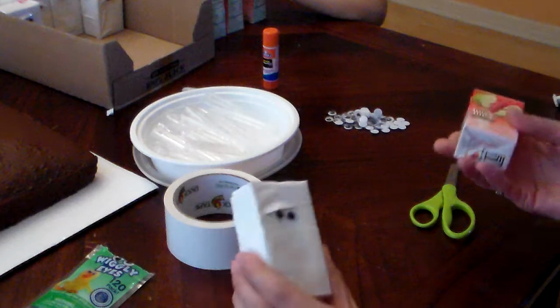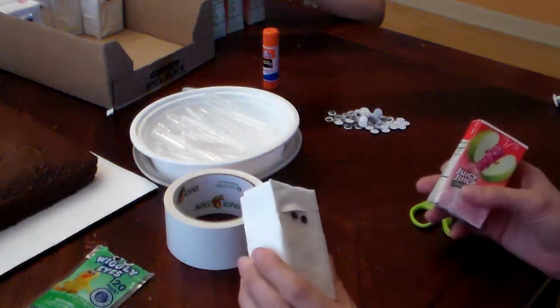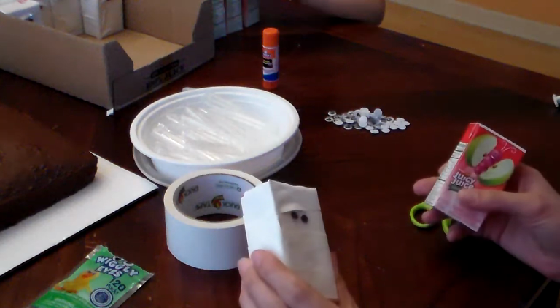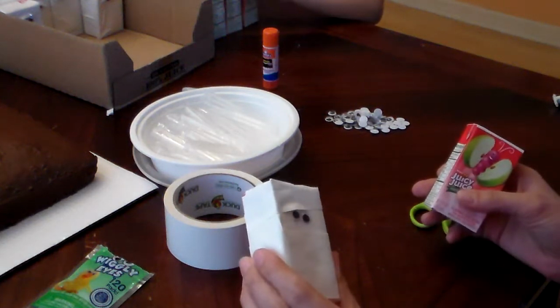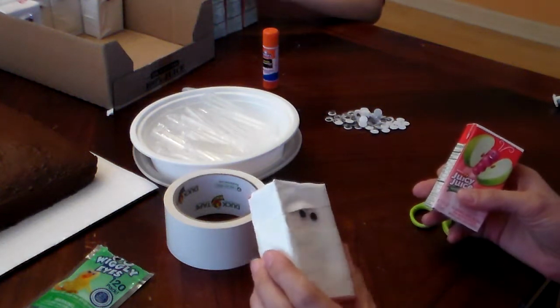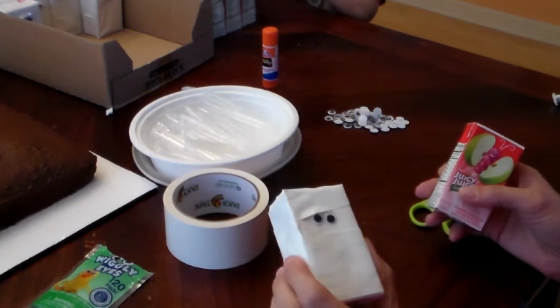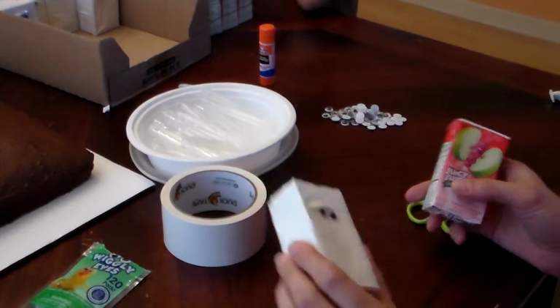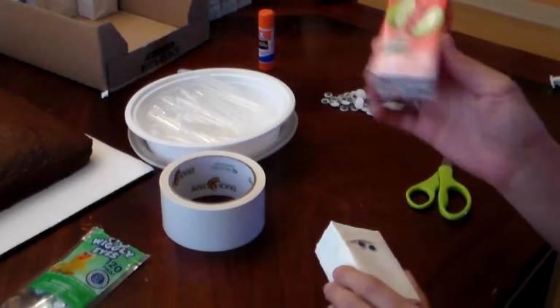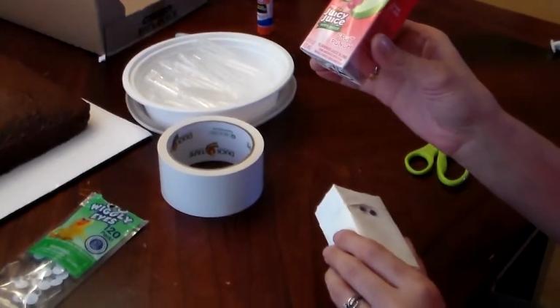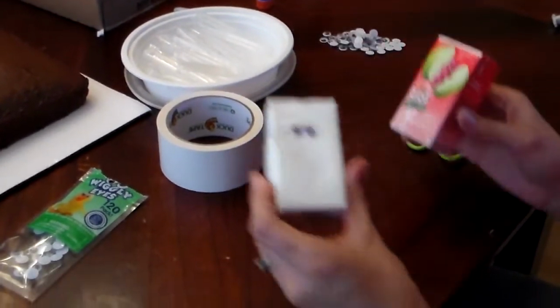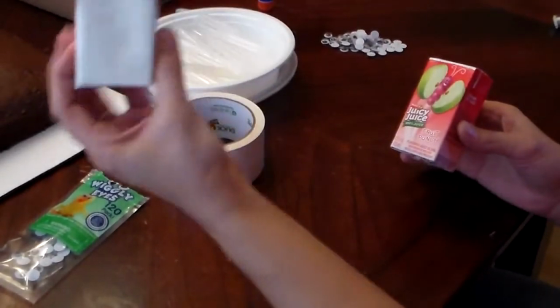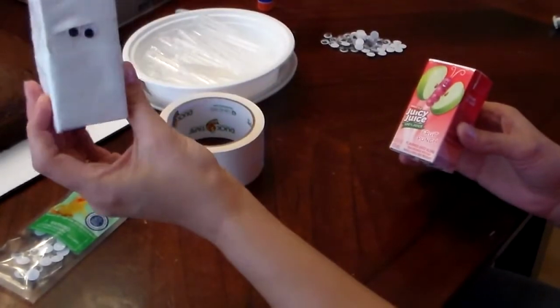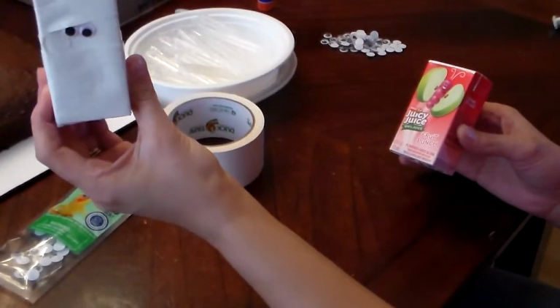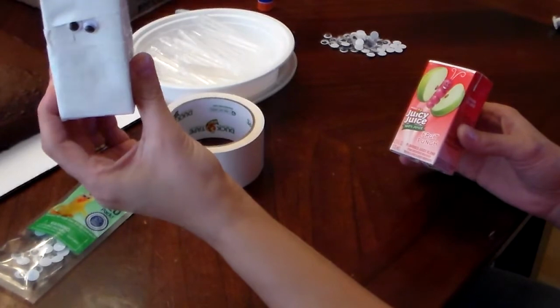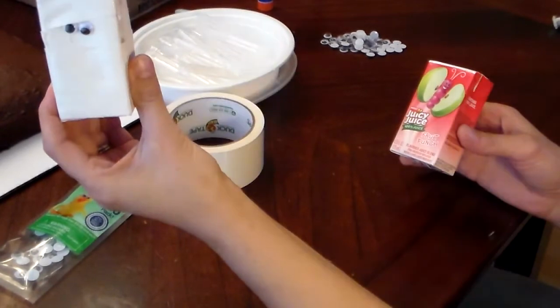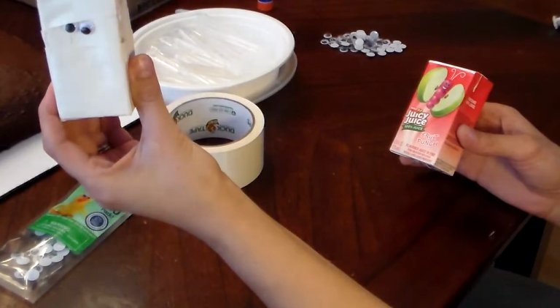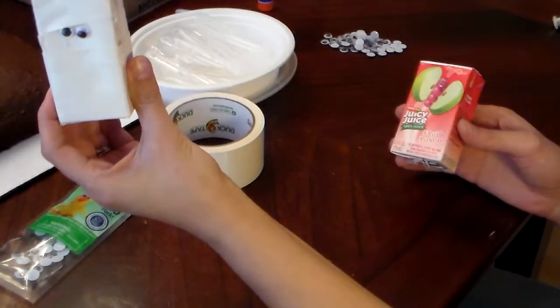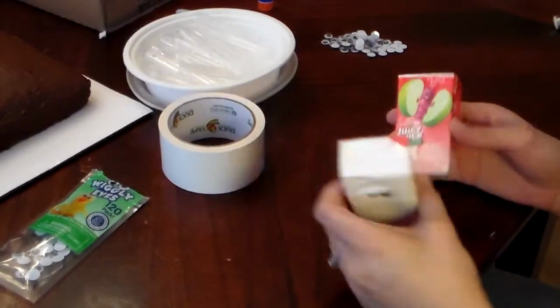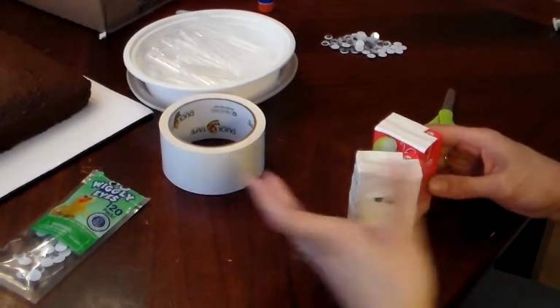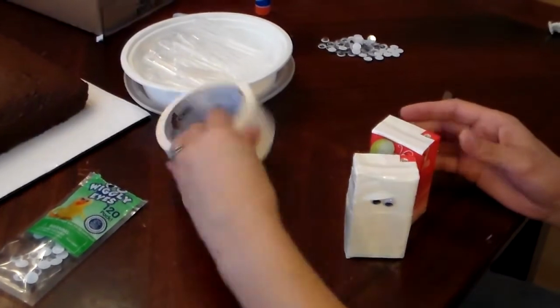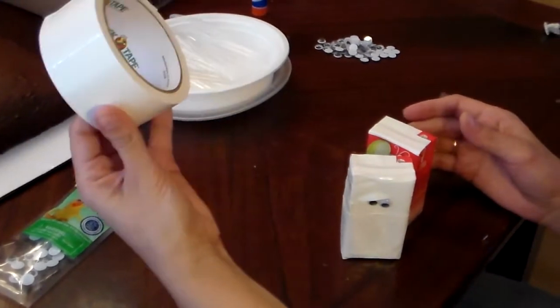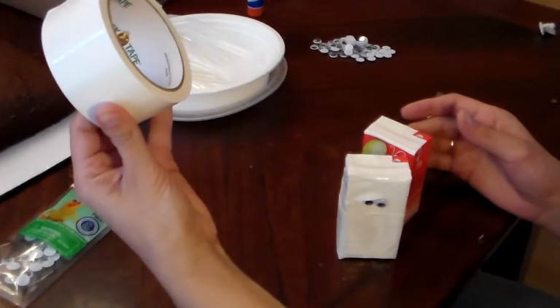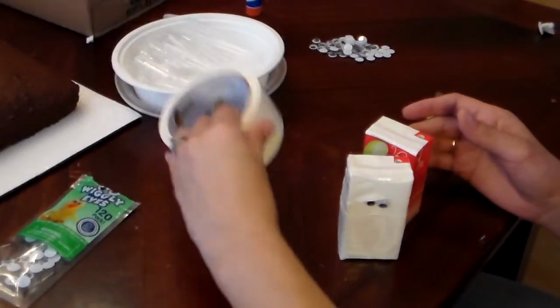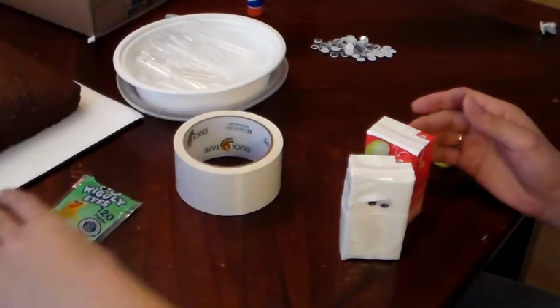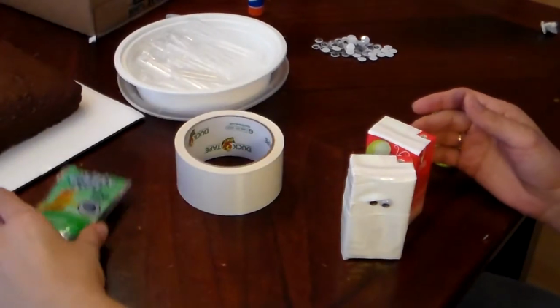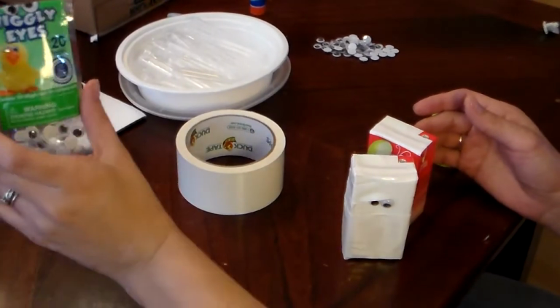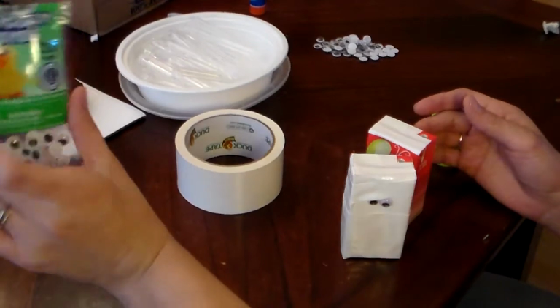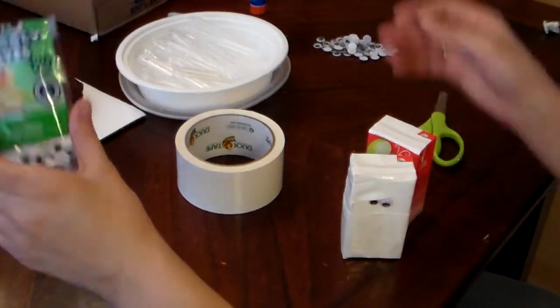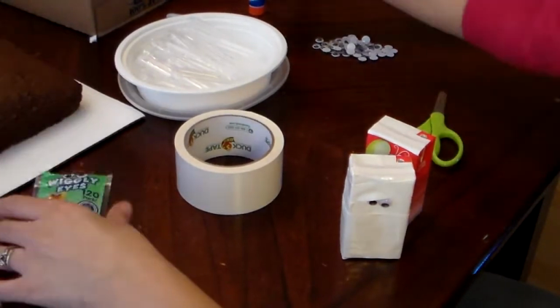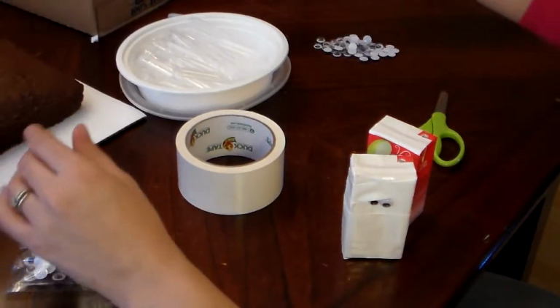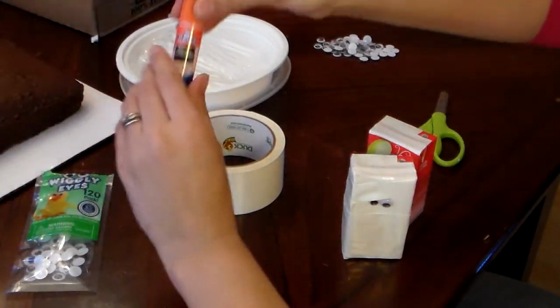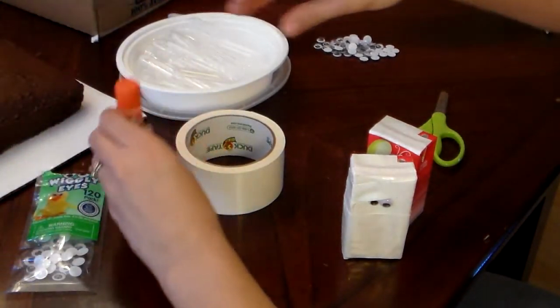Okay guys, today I'm going to teach you how to turn a juice box into a mummy juice box. What you're going to need is some duct tape, some wiggly eyes, and a glue stick.